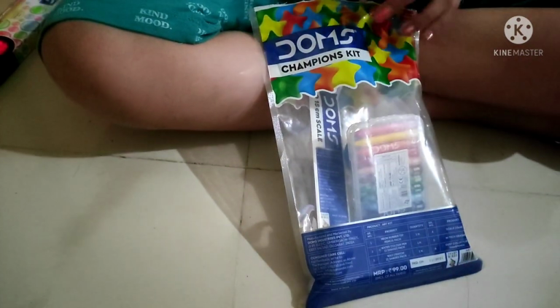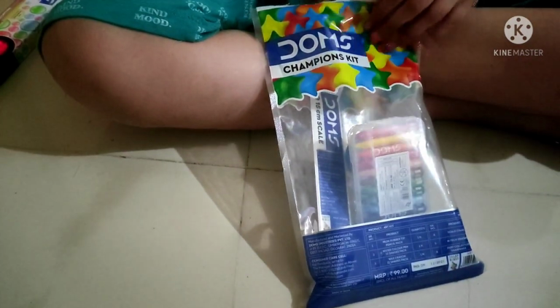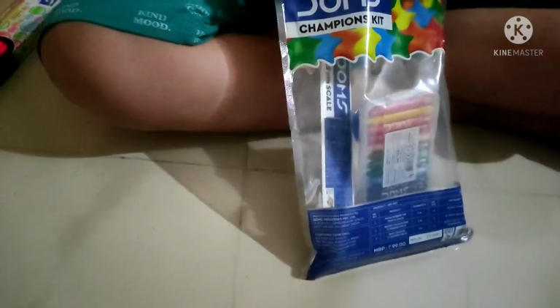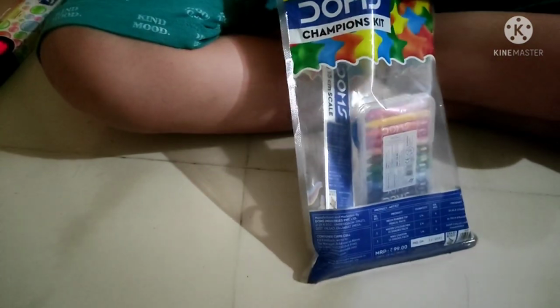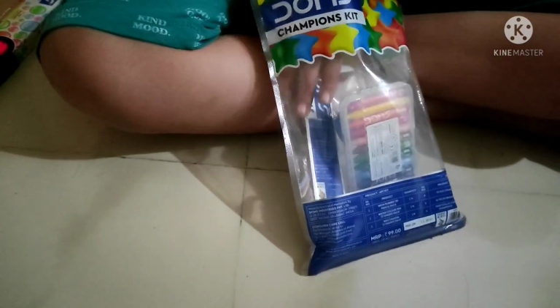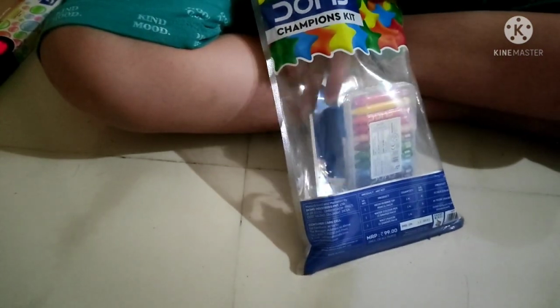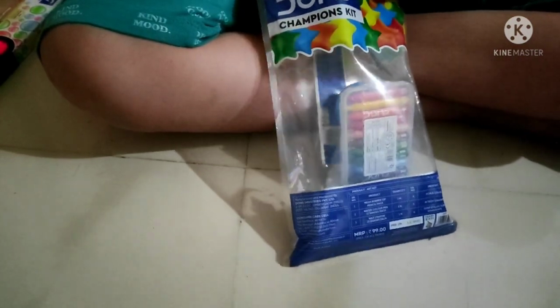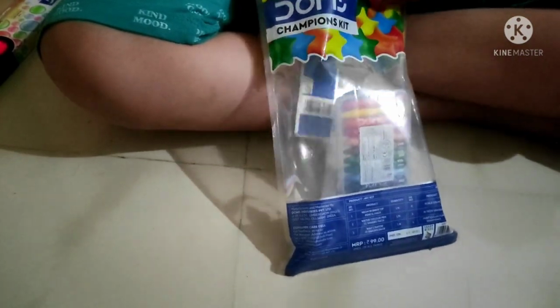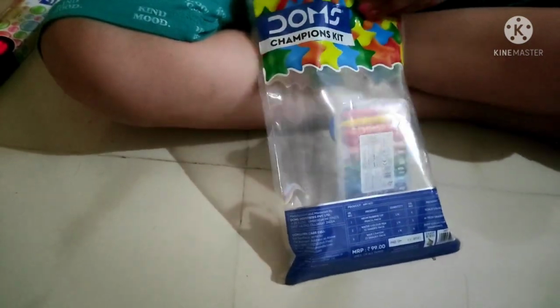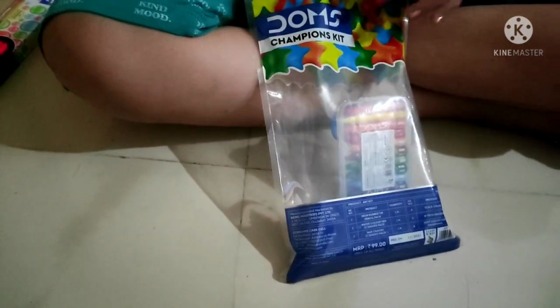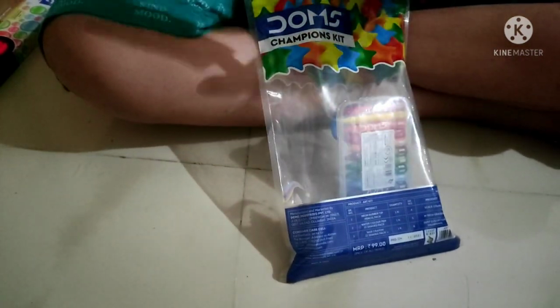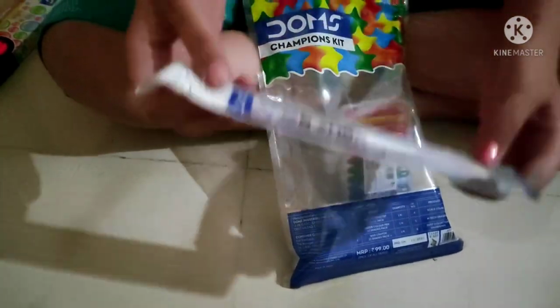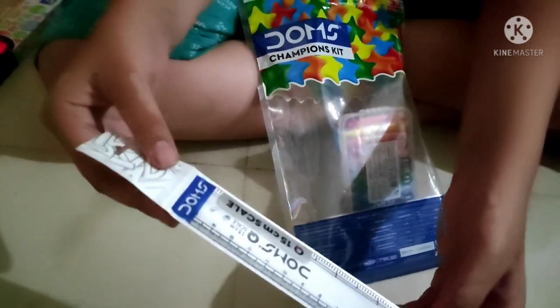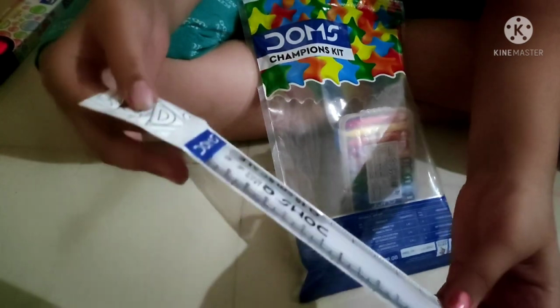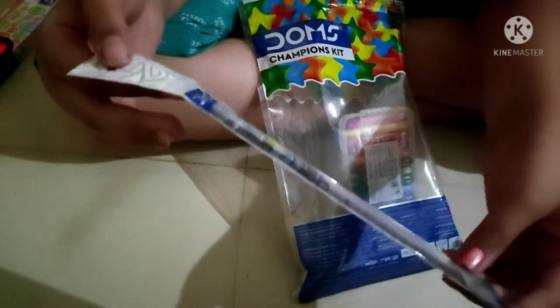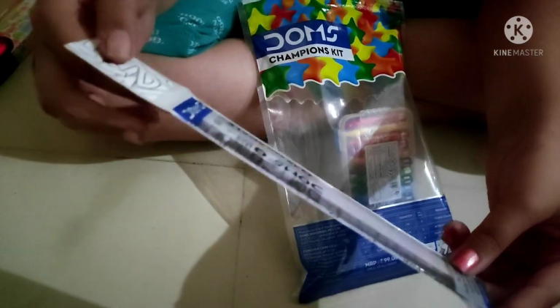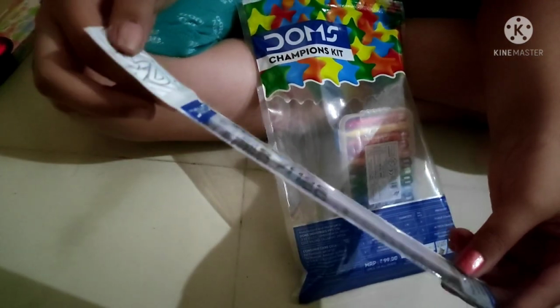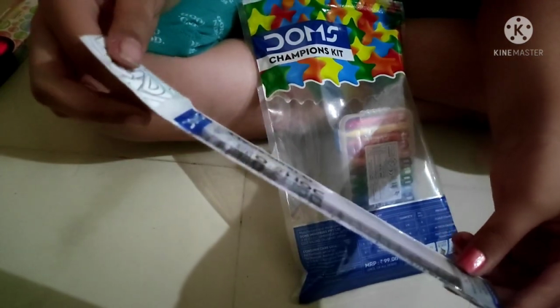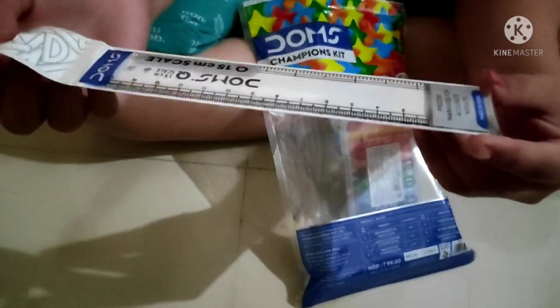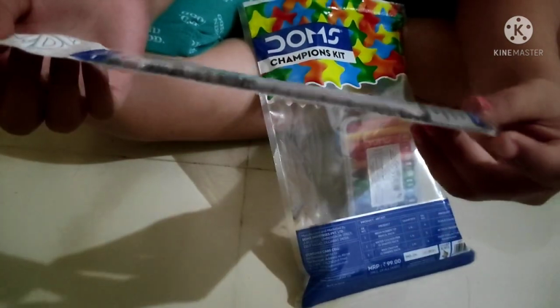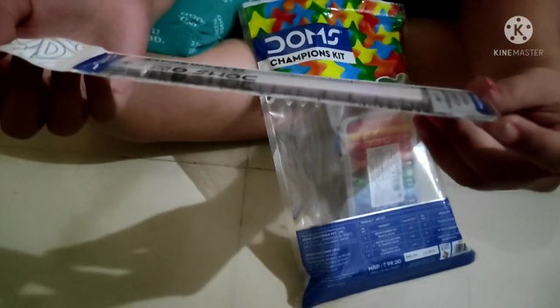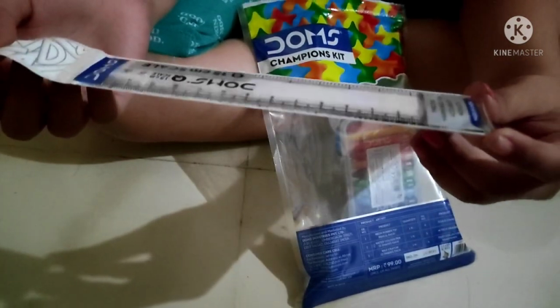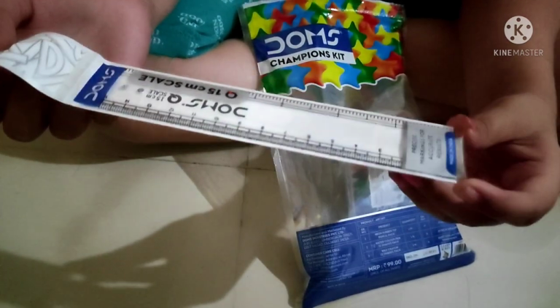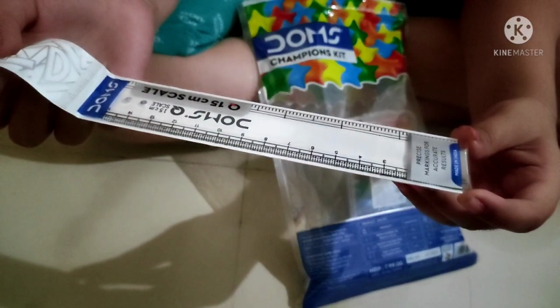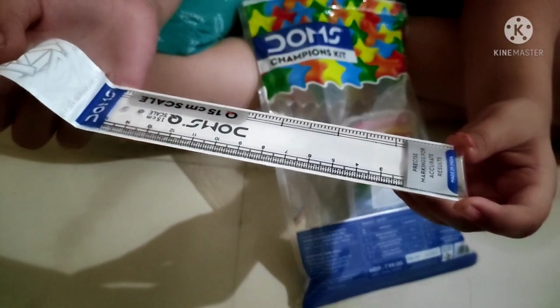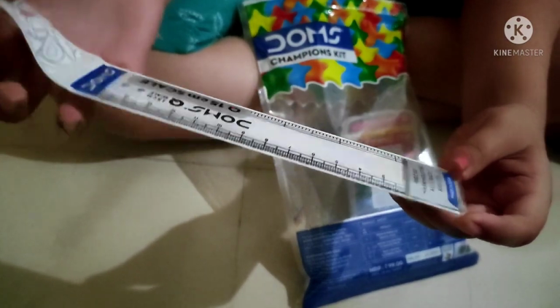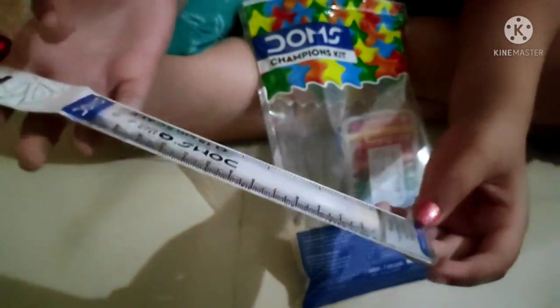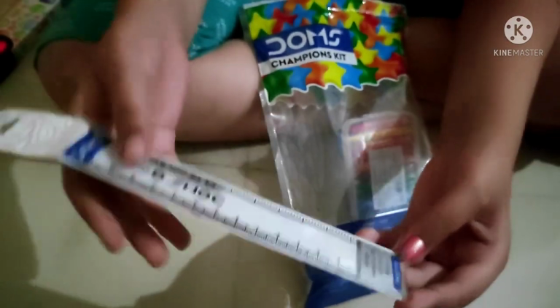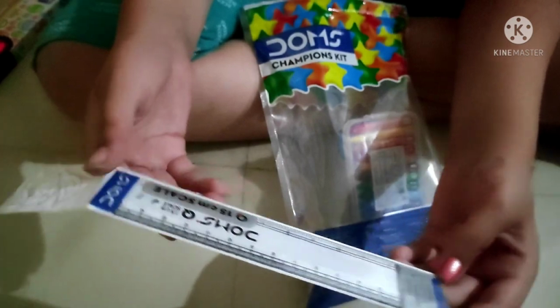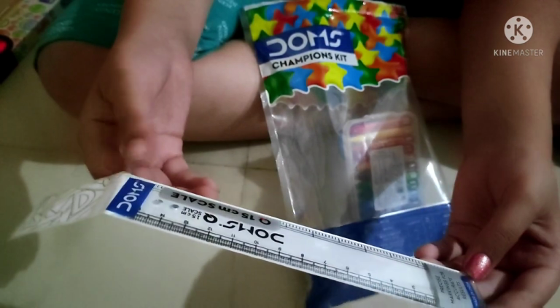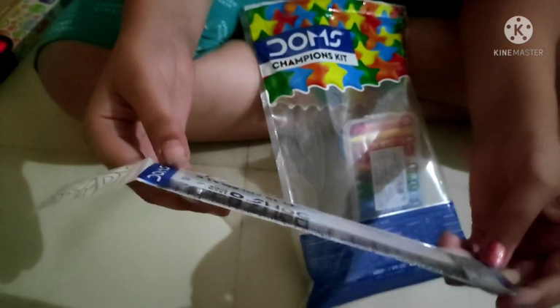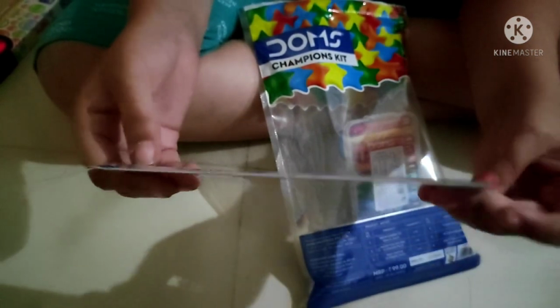Next up, we have a scale. It's fifteen centimeters.